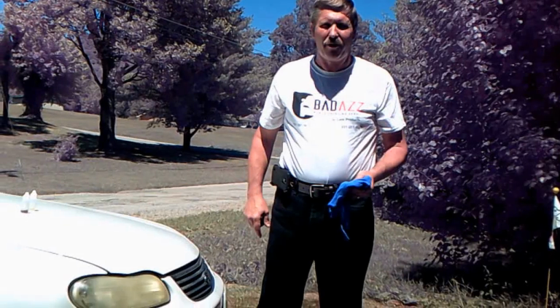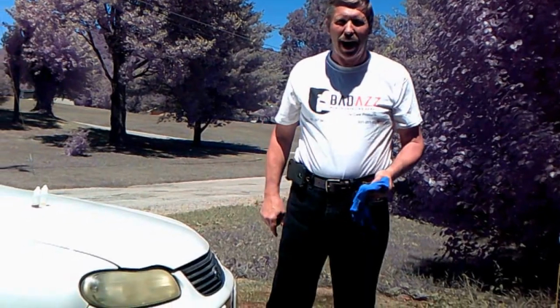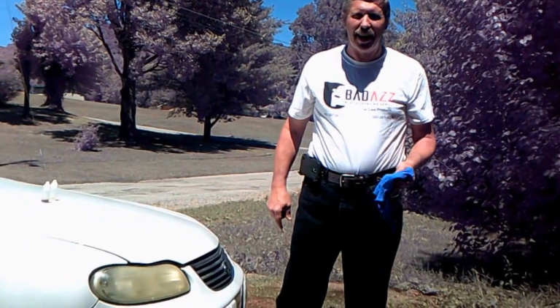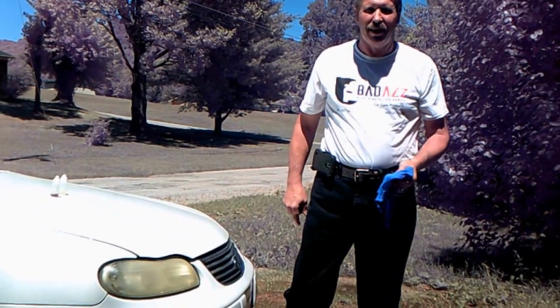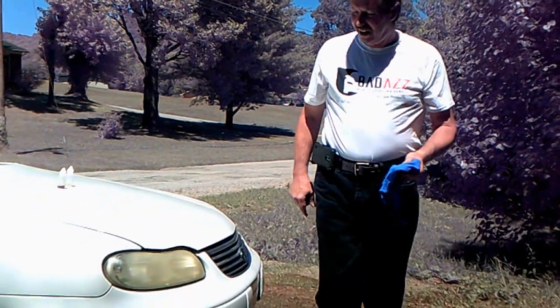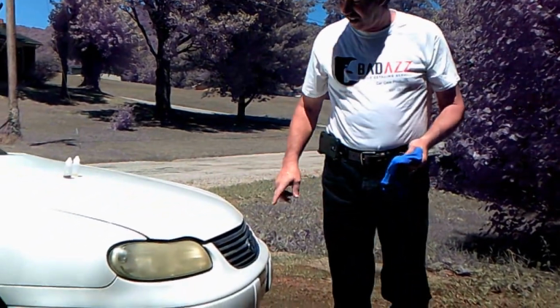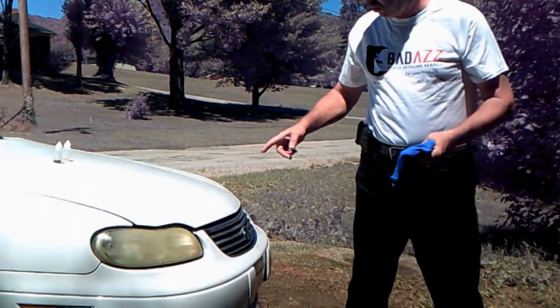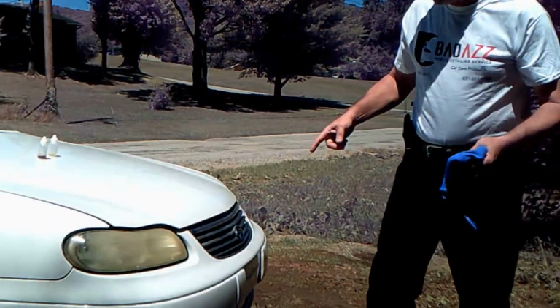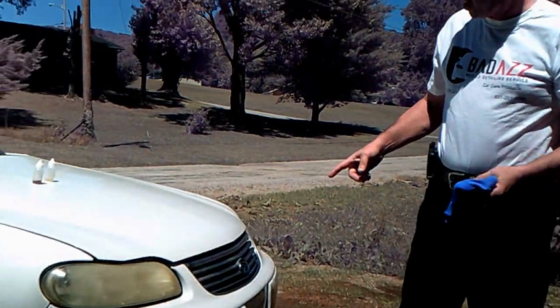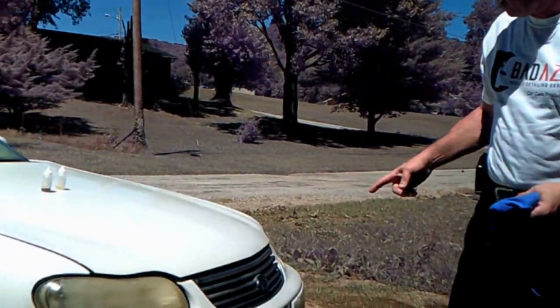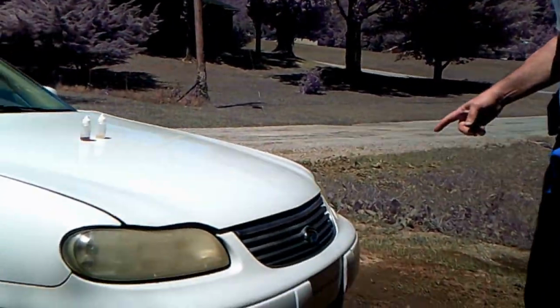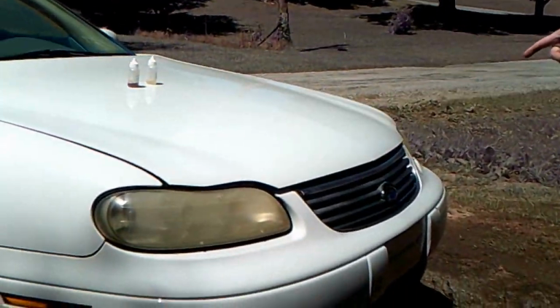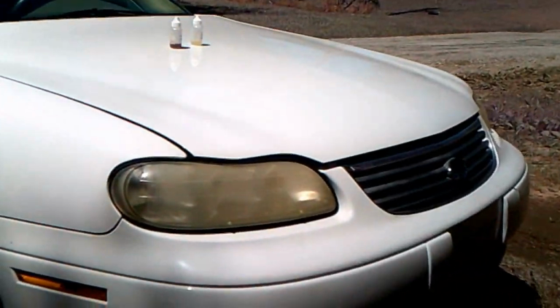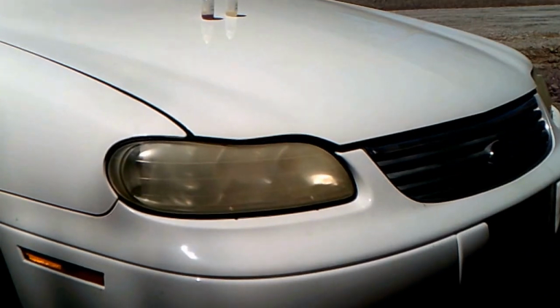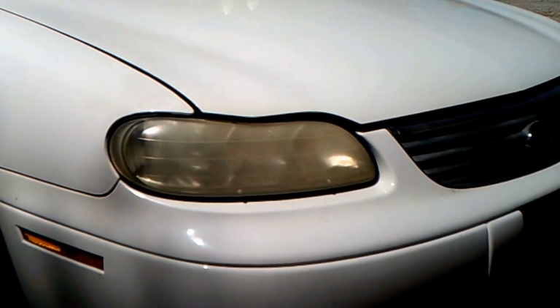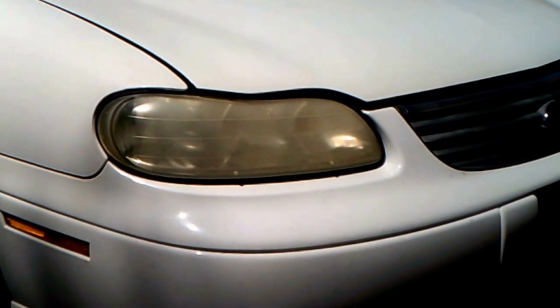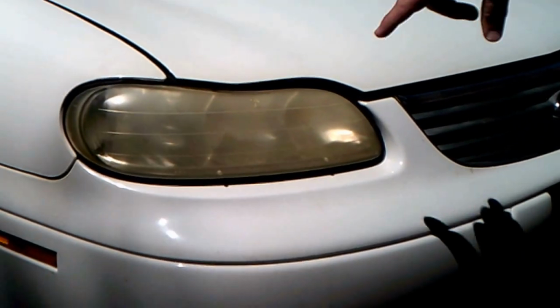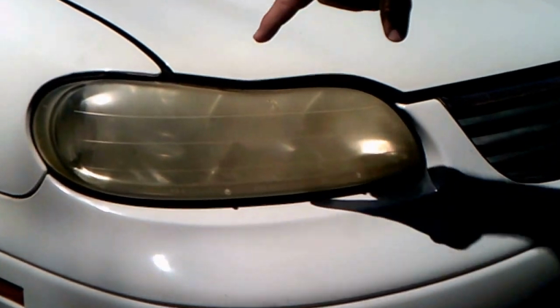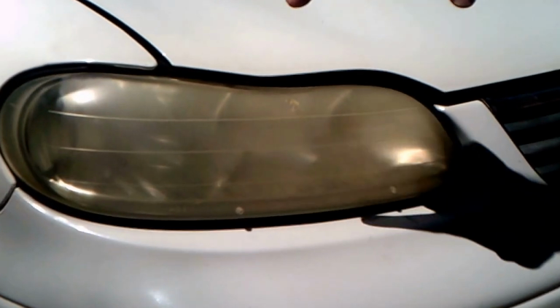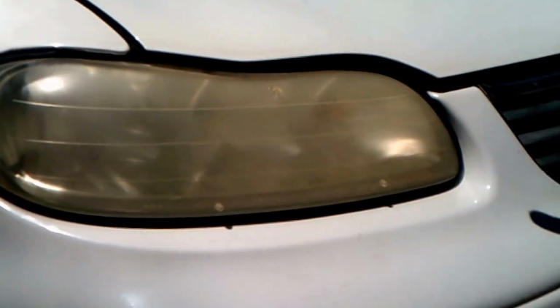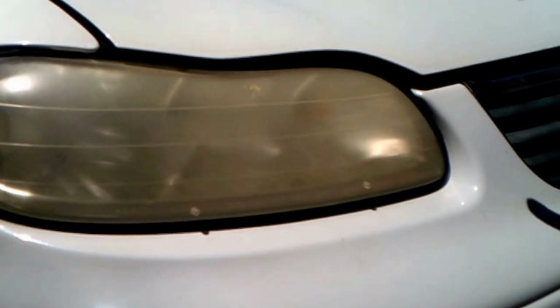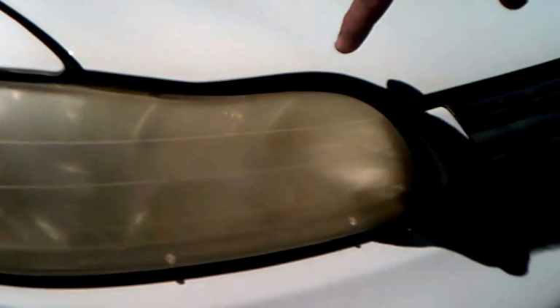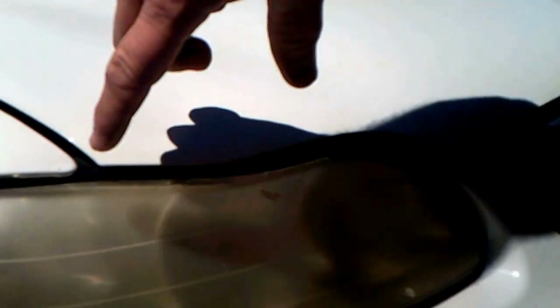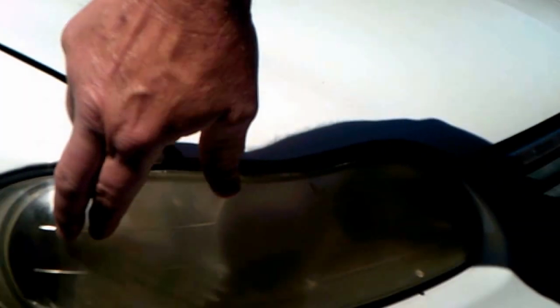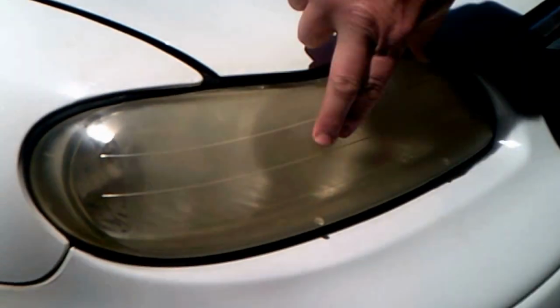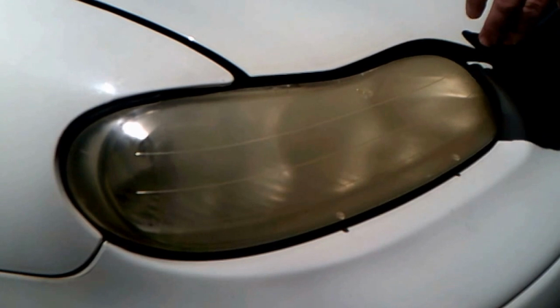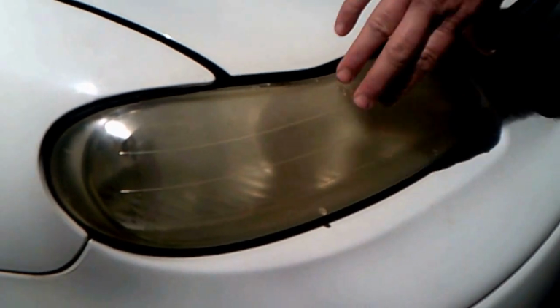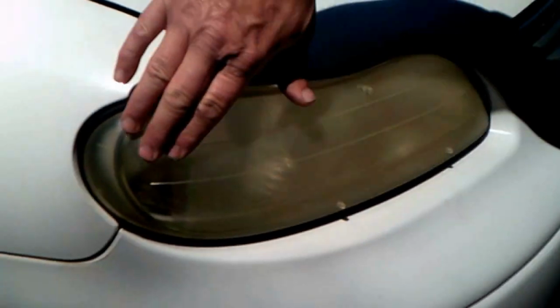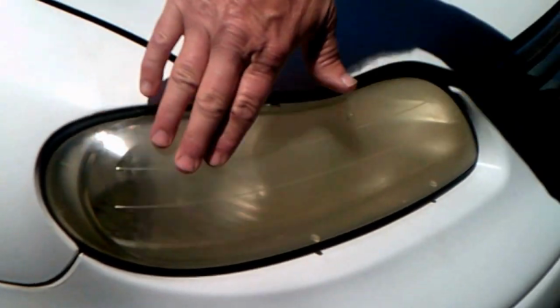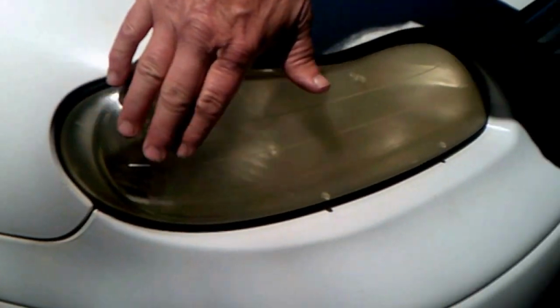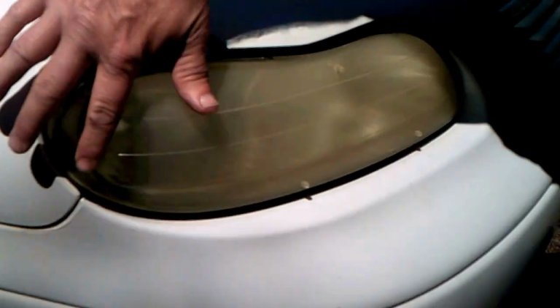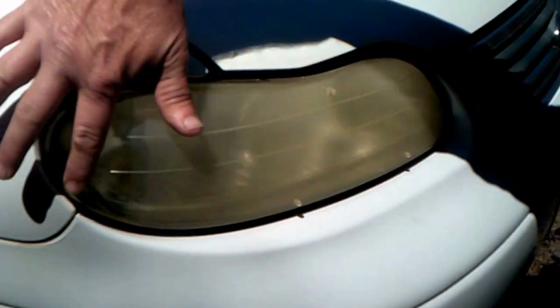Mark from Badass Detailing, and today we're working on a 1999 Malibu. This car has a common problem that most older cars with plastic headlights have, where the headlights haze up, as you can see.